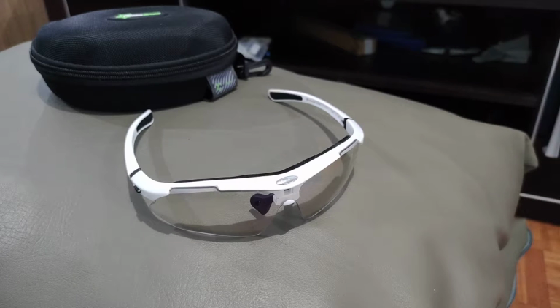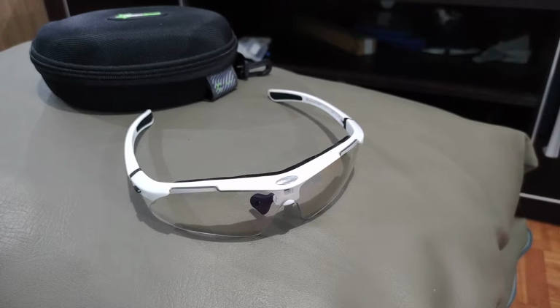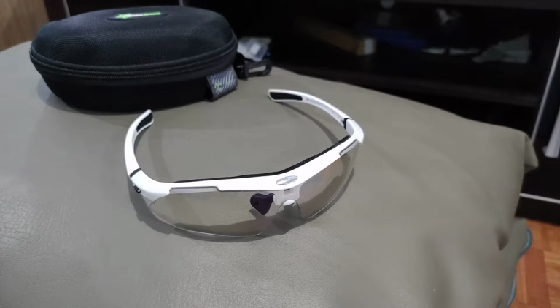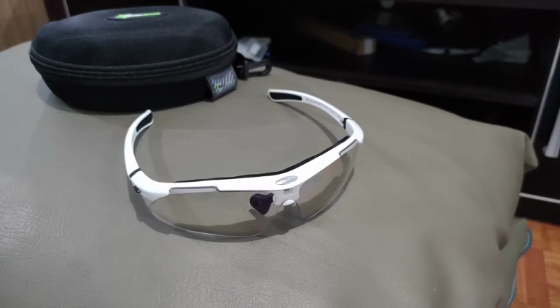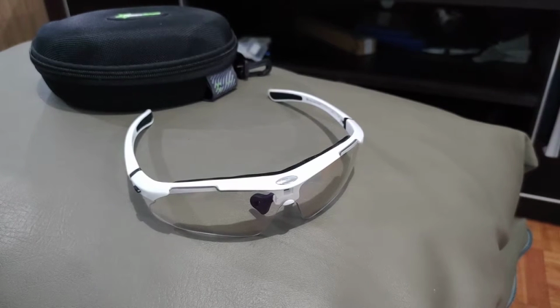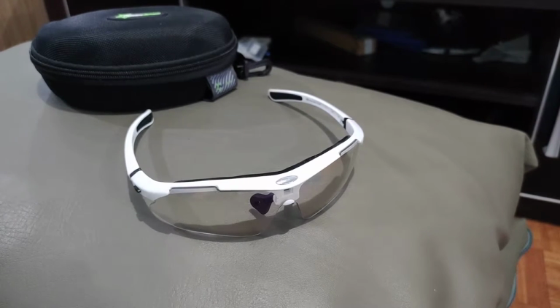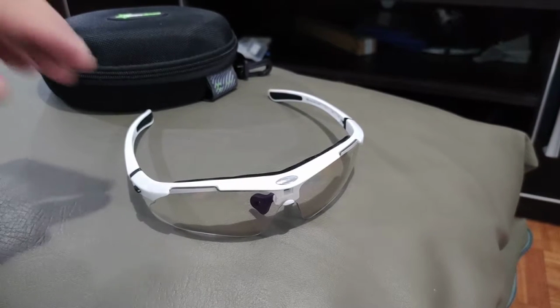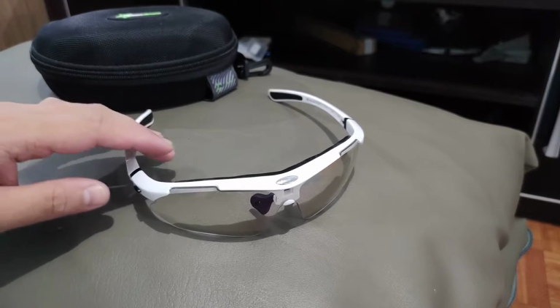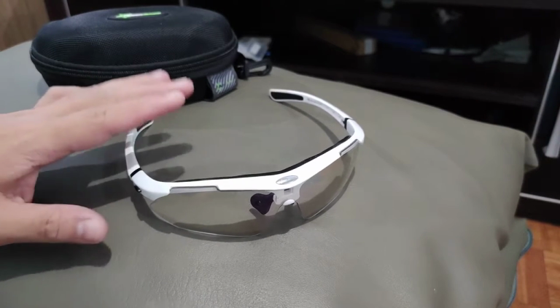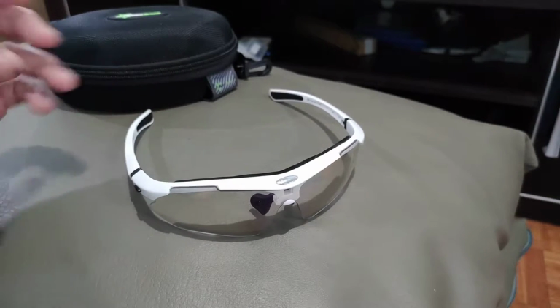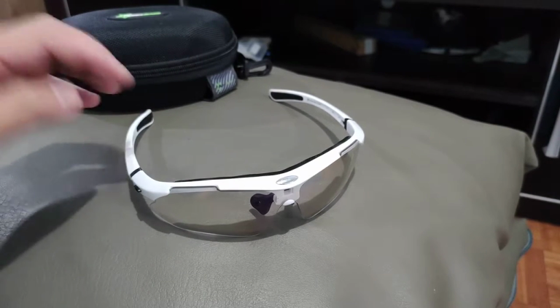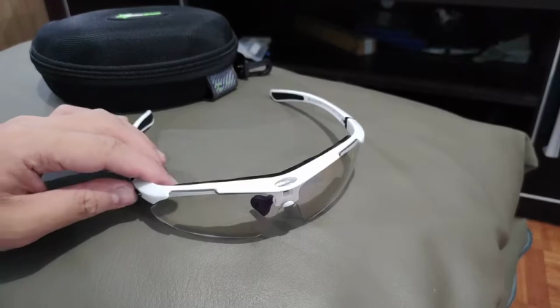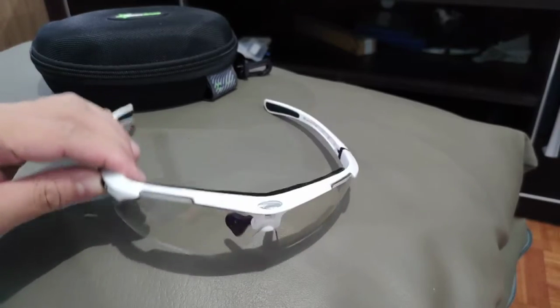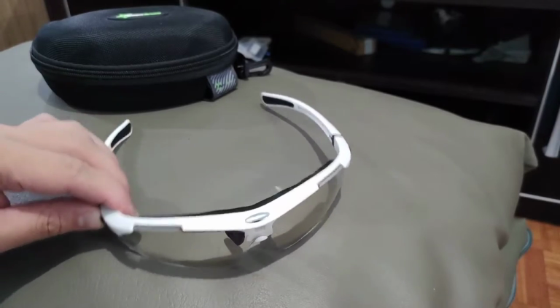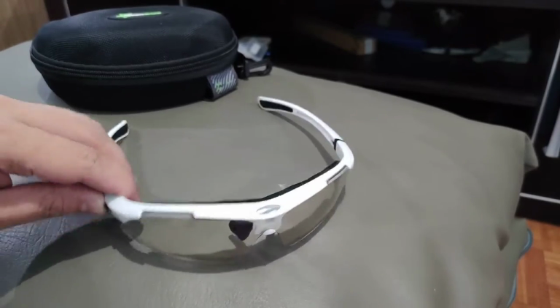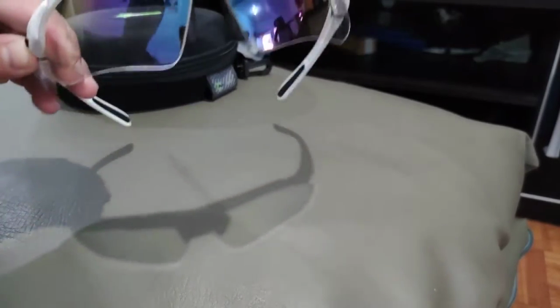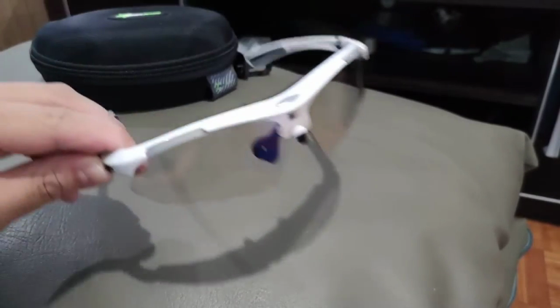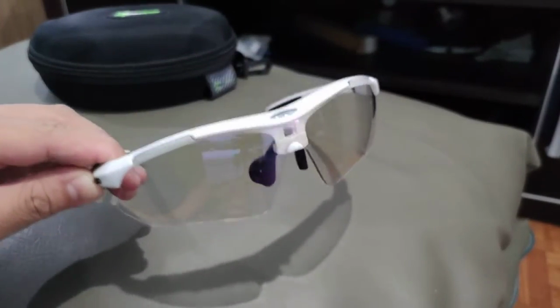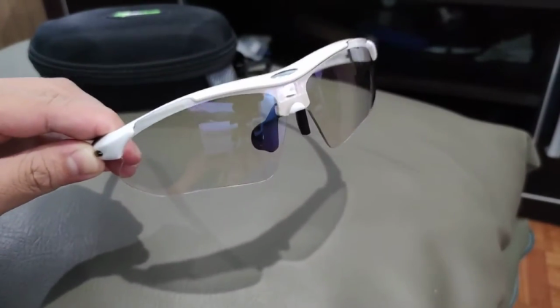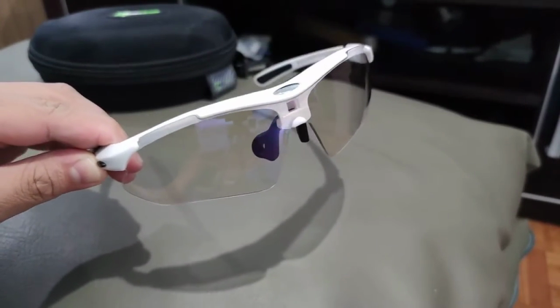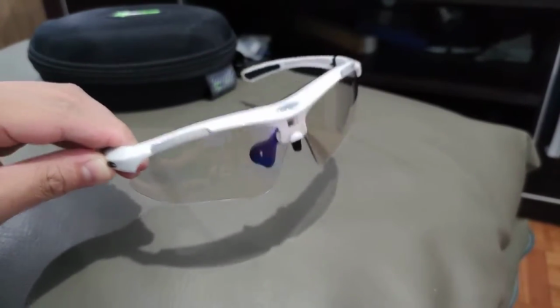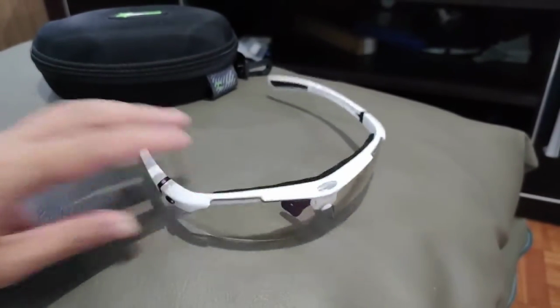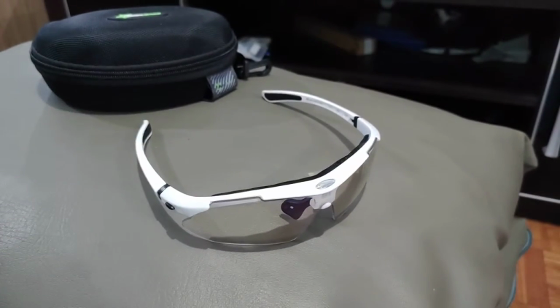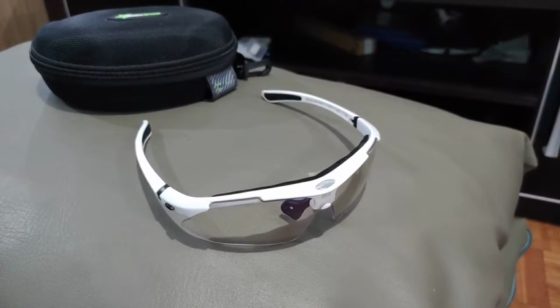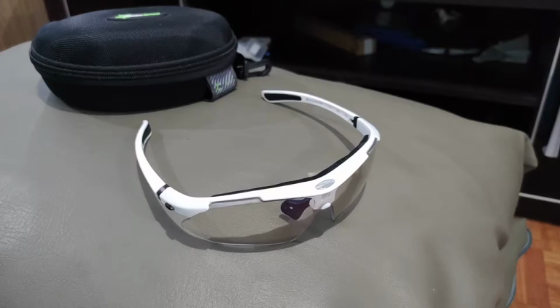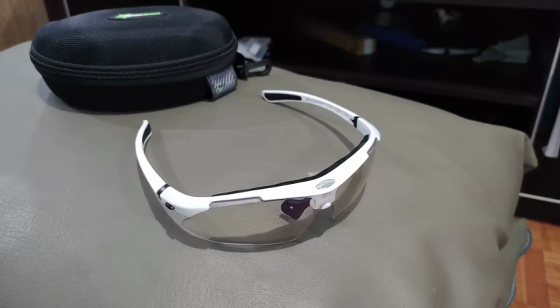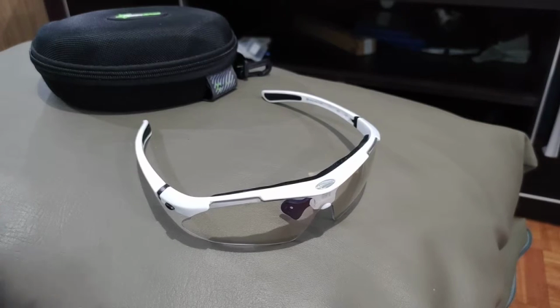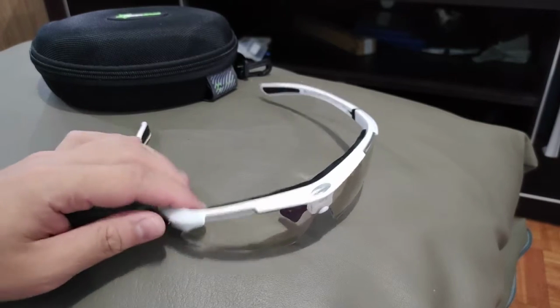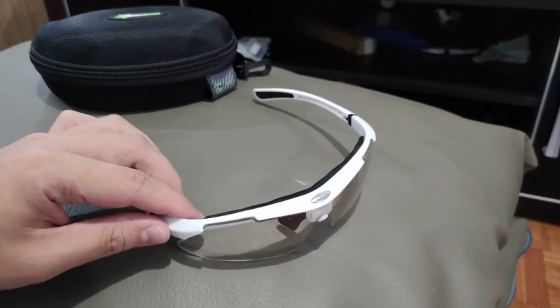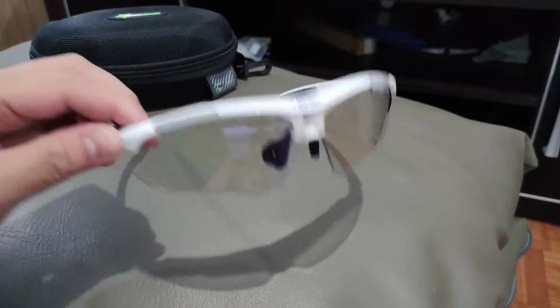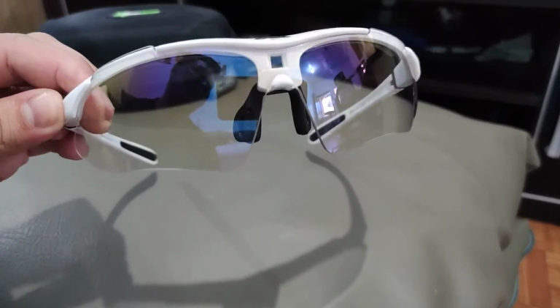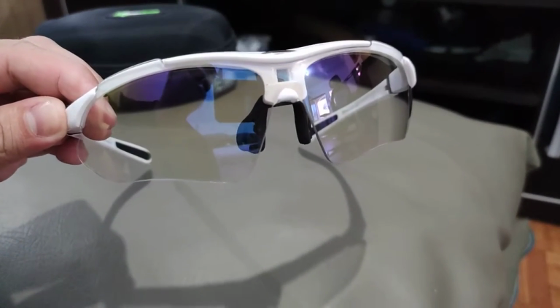Hey guys, thank you so much again for tuning in to another video on my channel. Today we are going to be reviewing the sunglasses from Rock Bros.